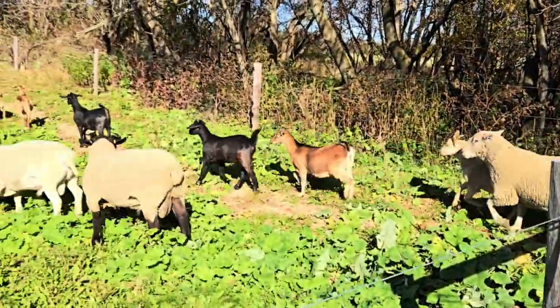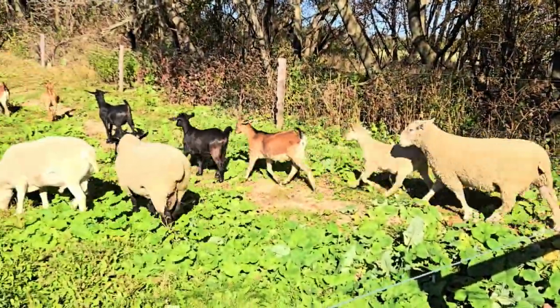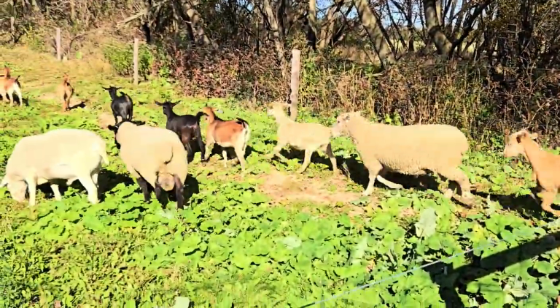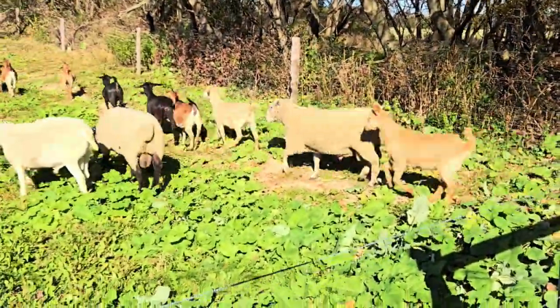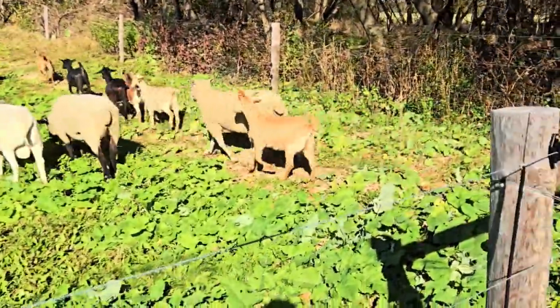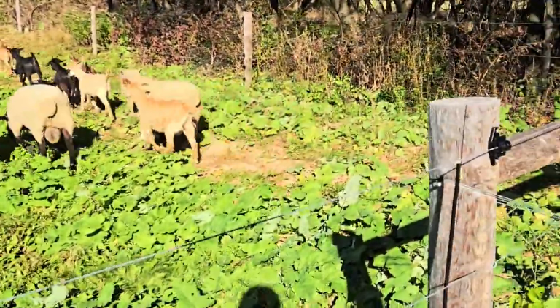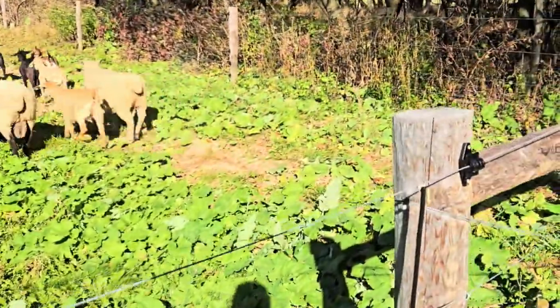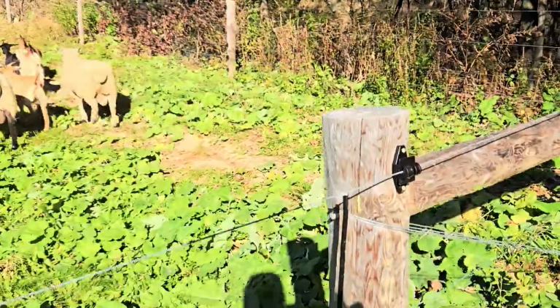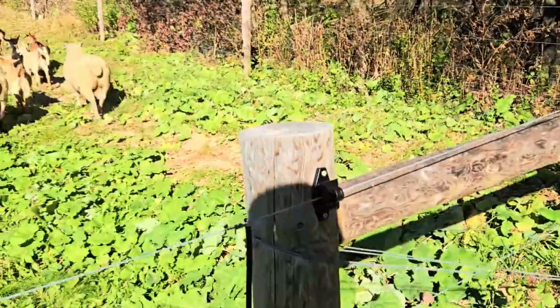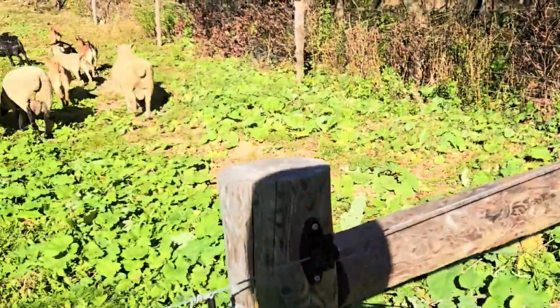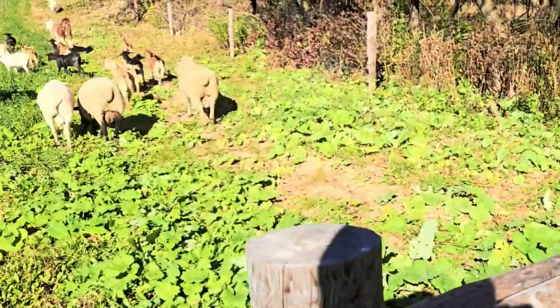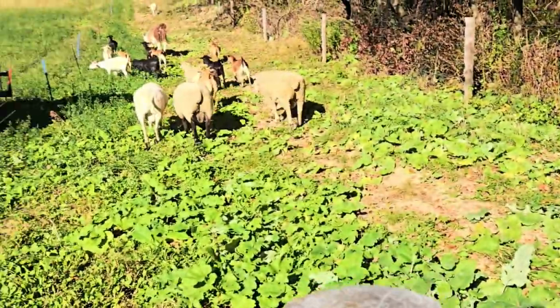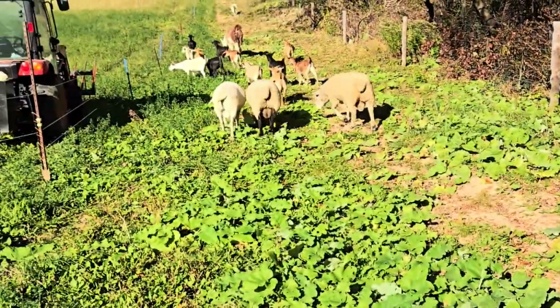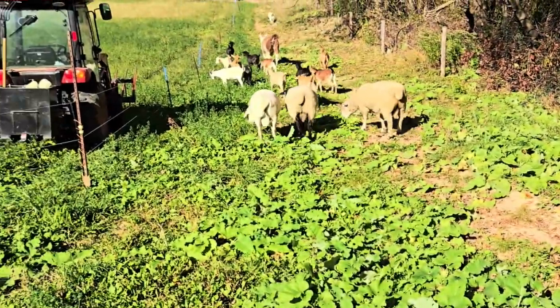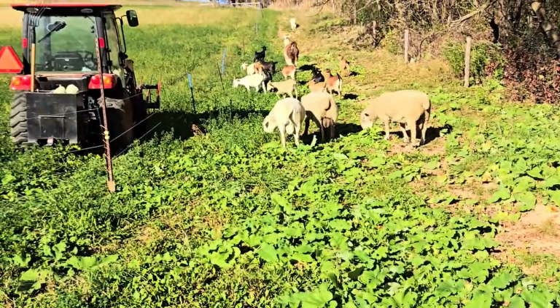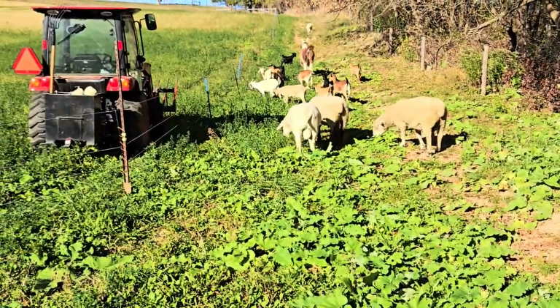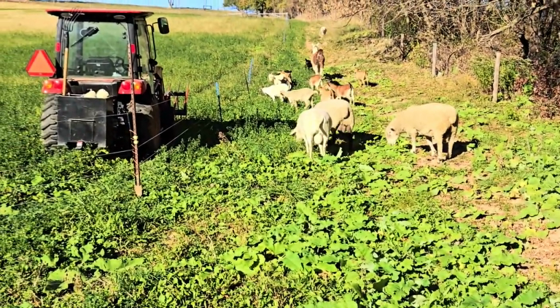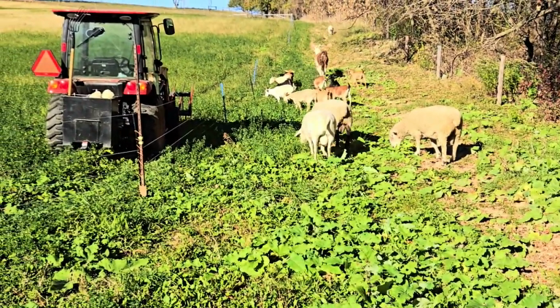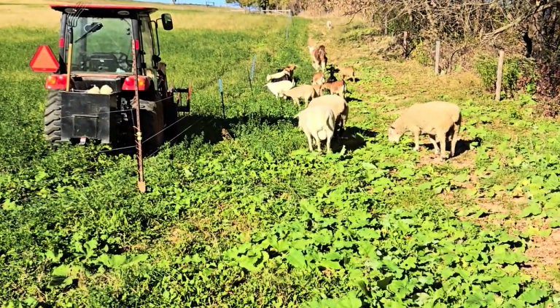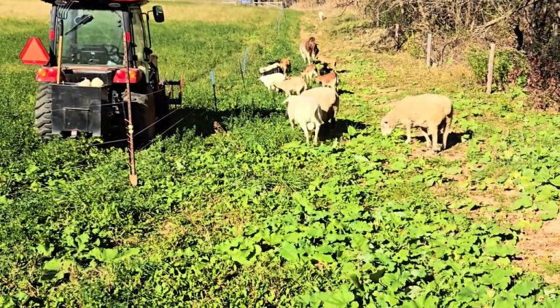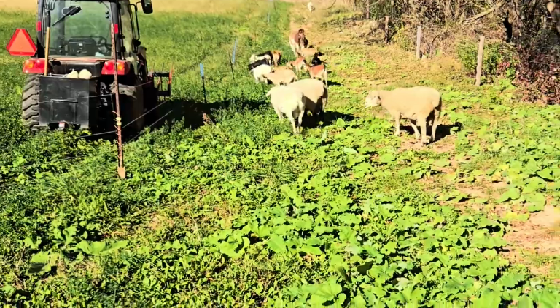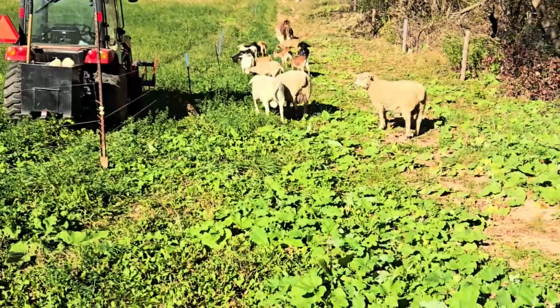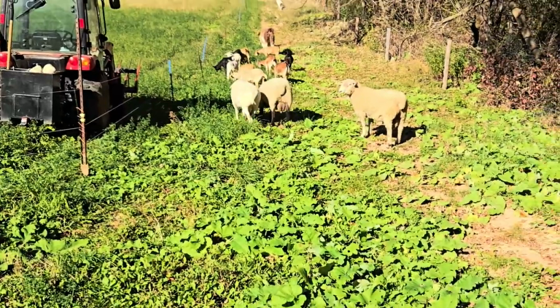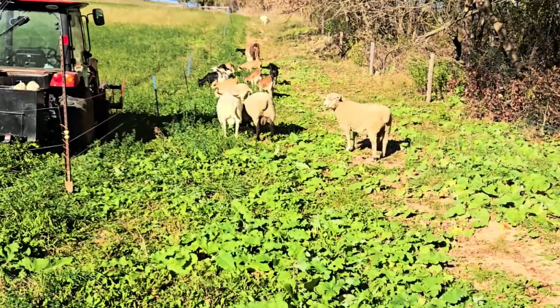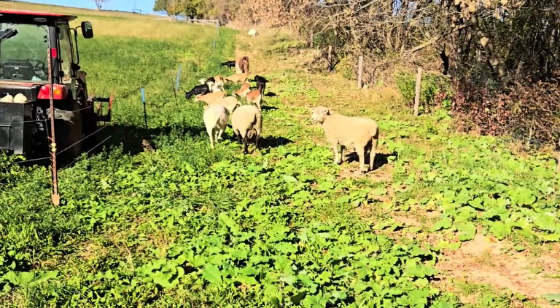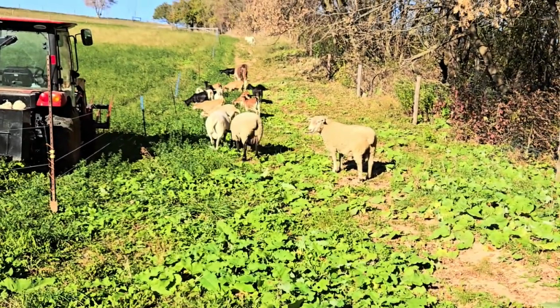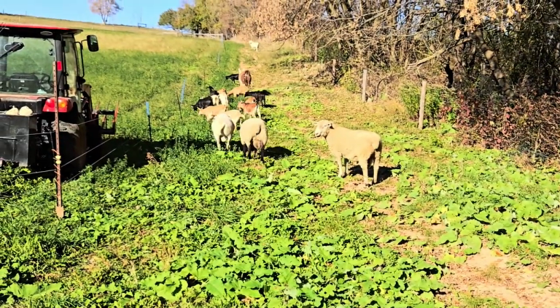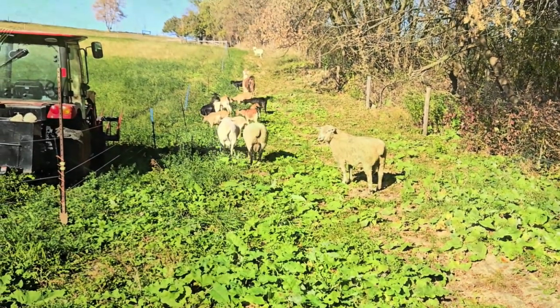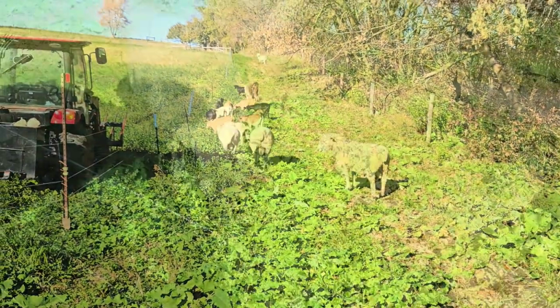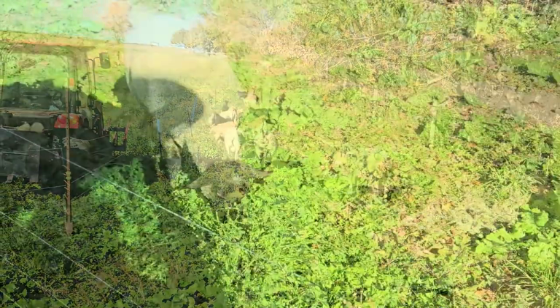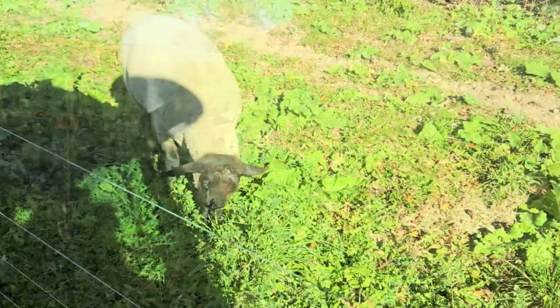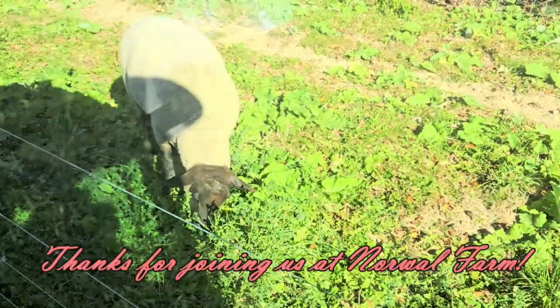We got a little grazing going. They're eating the burdock too — that's good. Let's go.